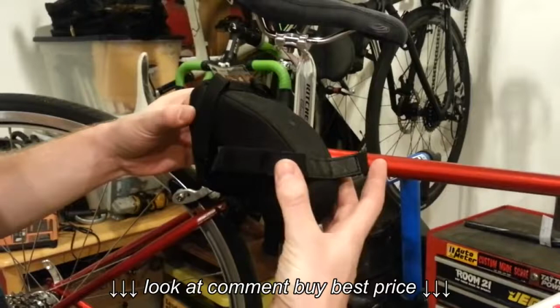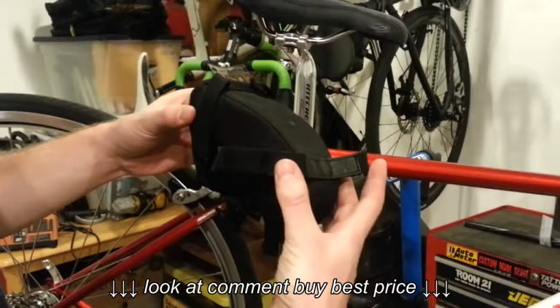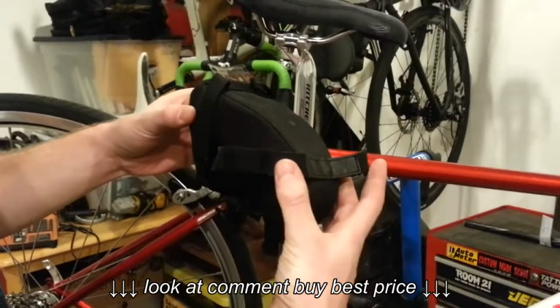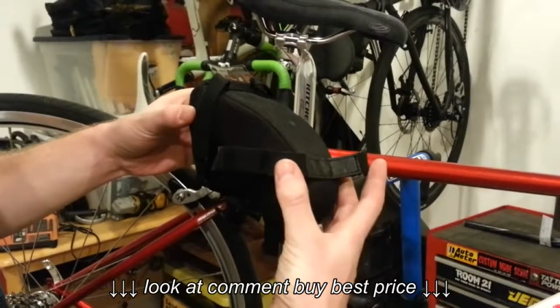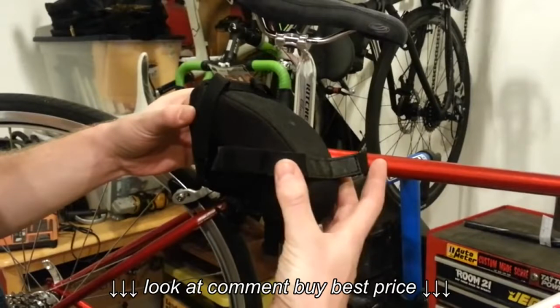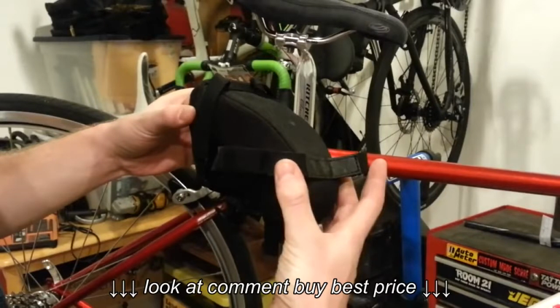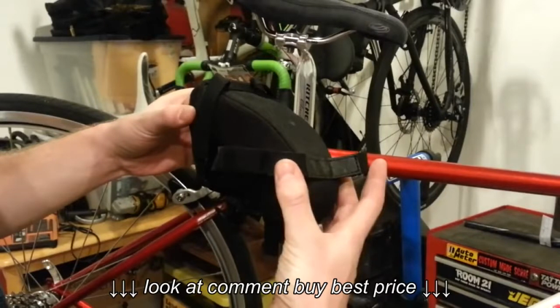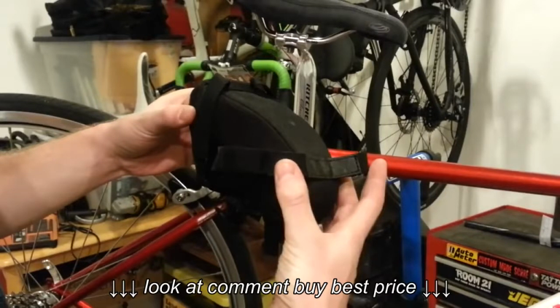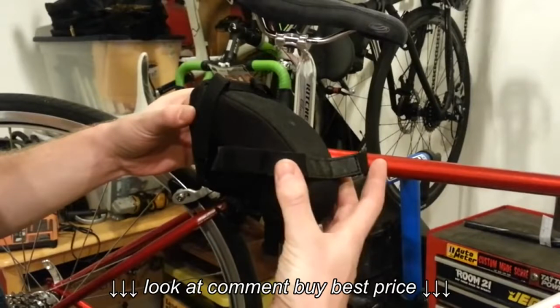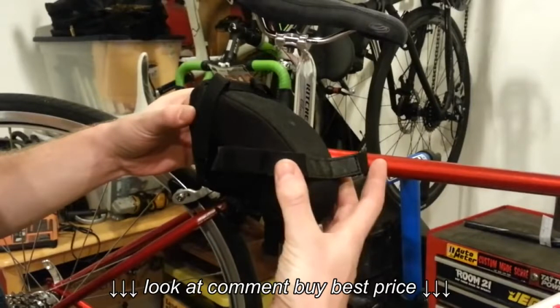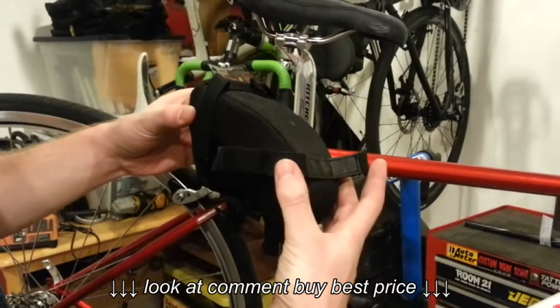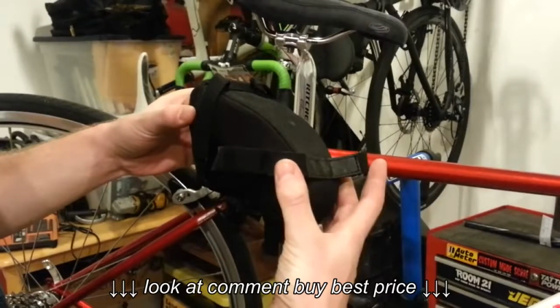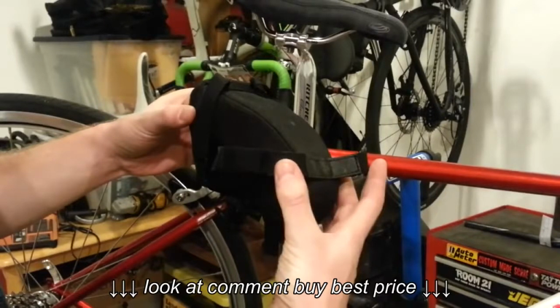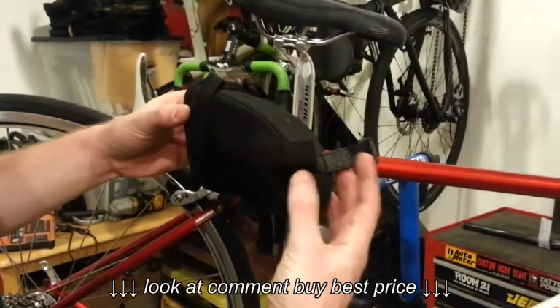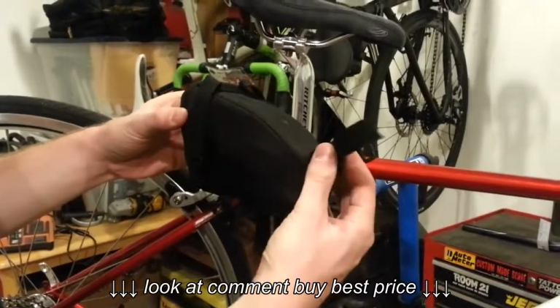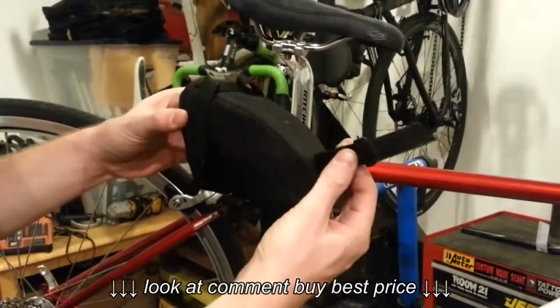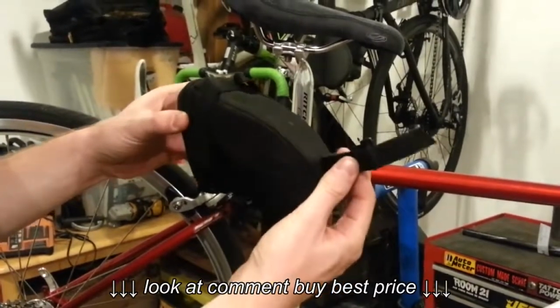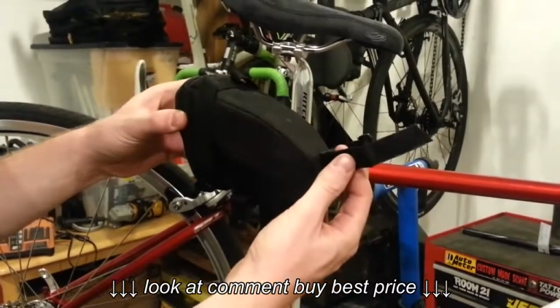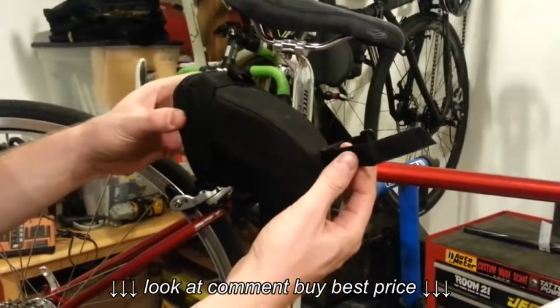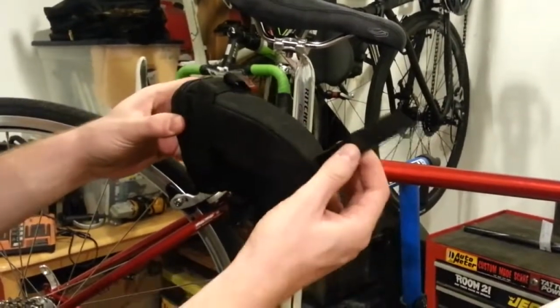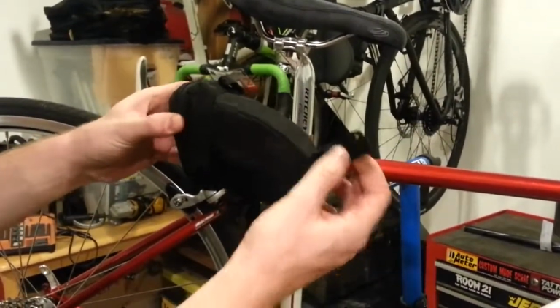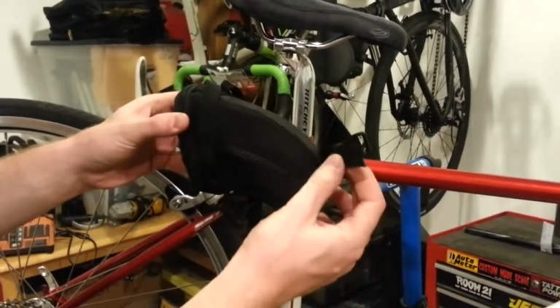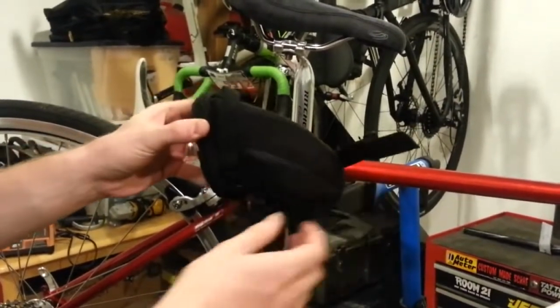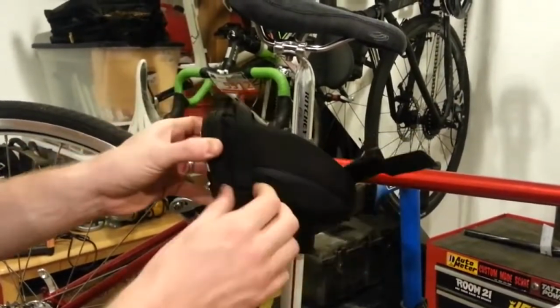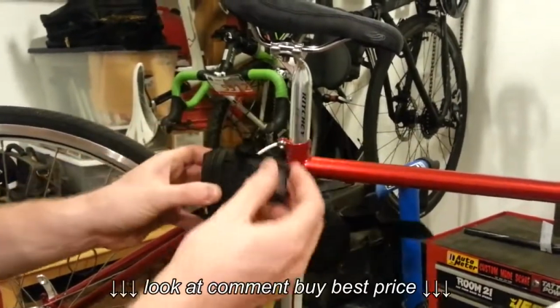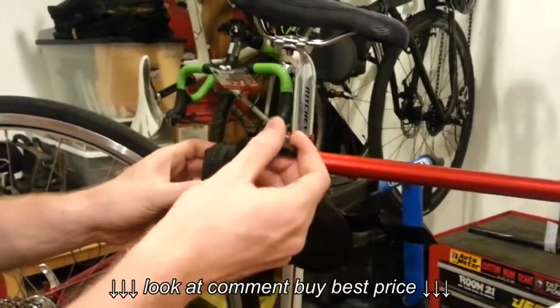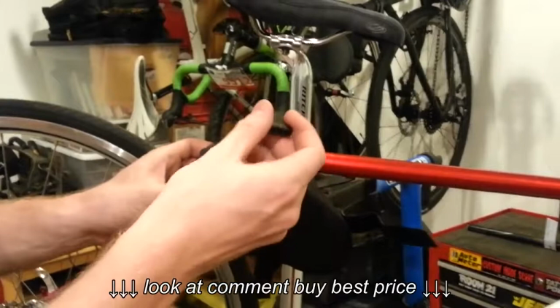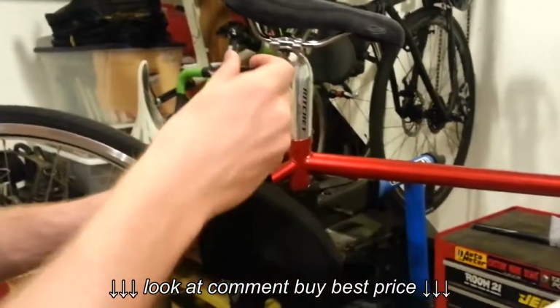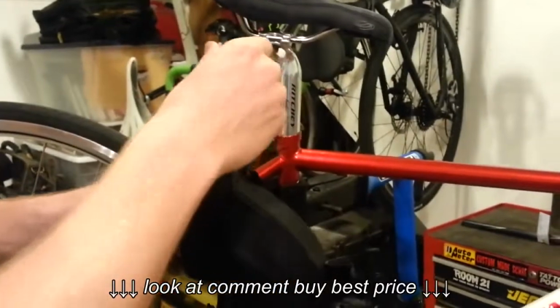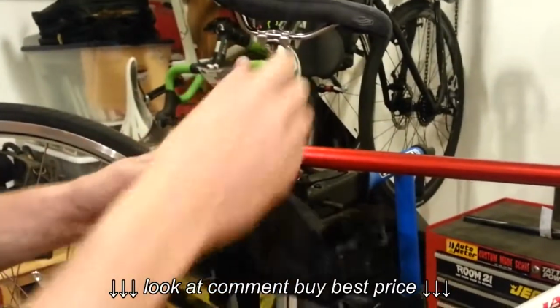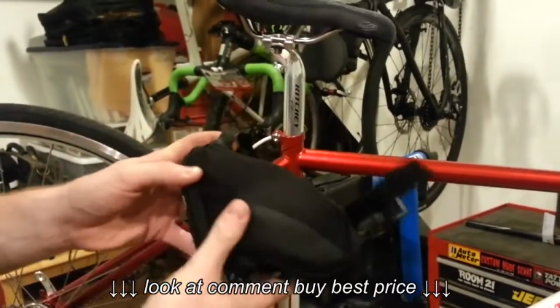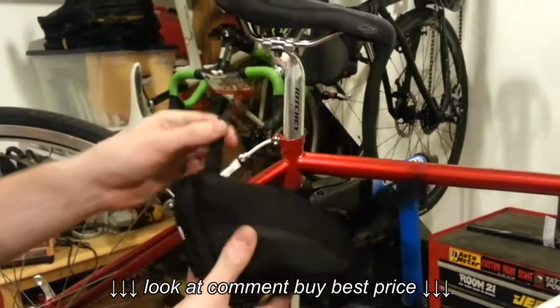First thing you want to do is open up all the straps. That includes the bike seat post tube strap here, which goes around here. Make sure that that's opened, and then these as well — these are the straps that will go underneath the actual bike seat.